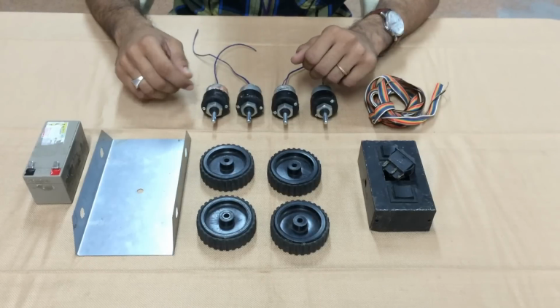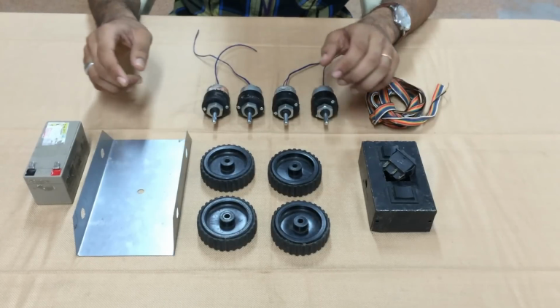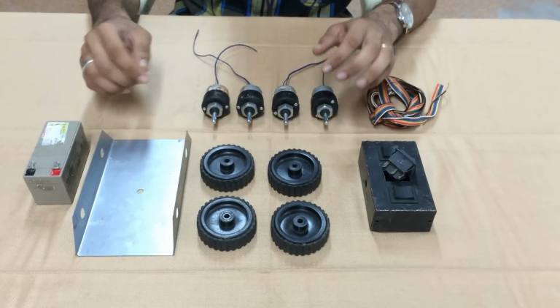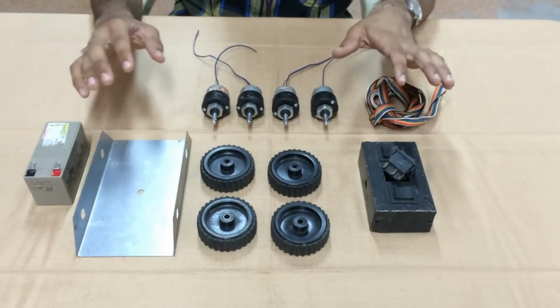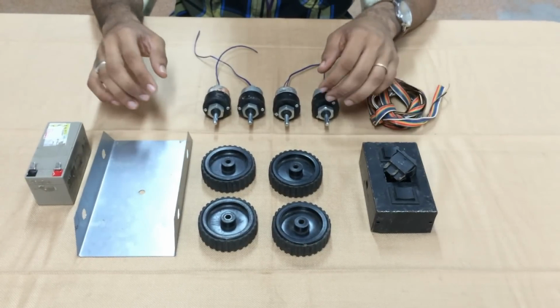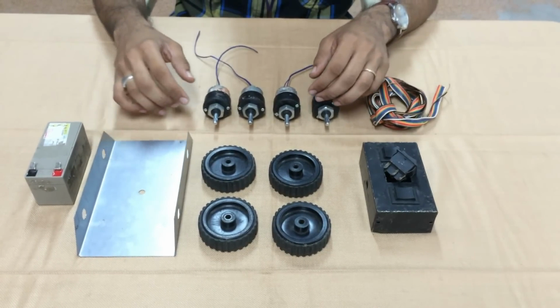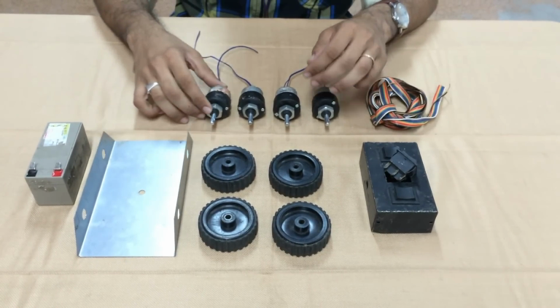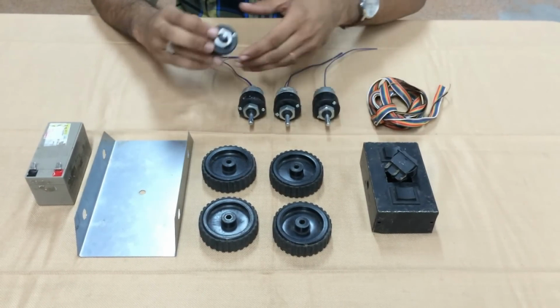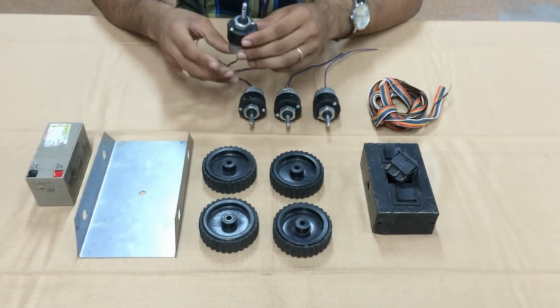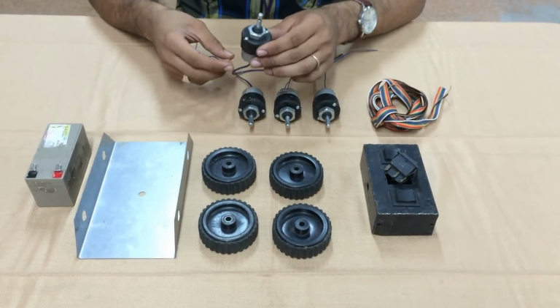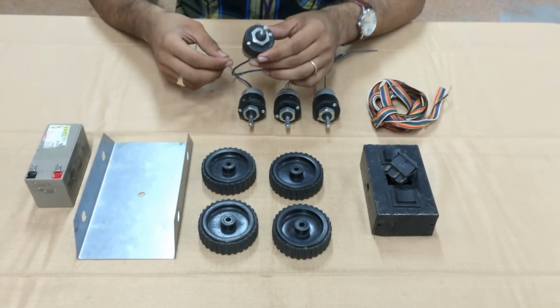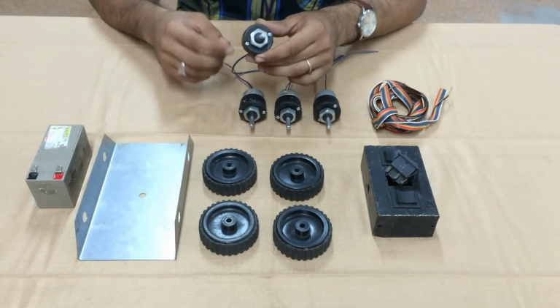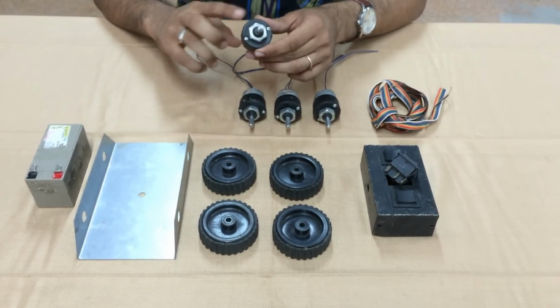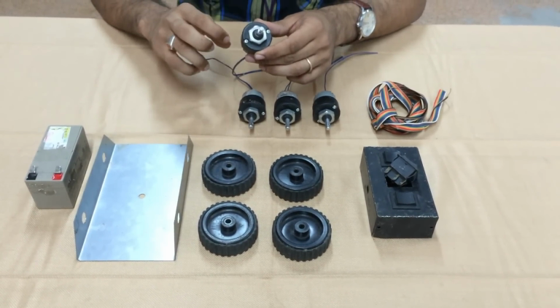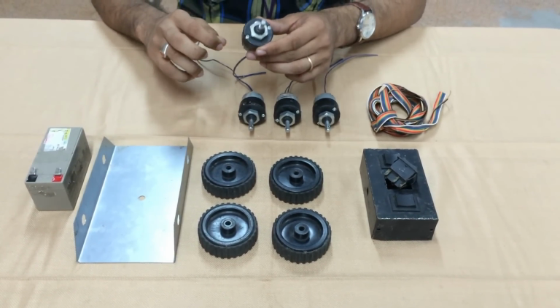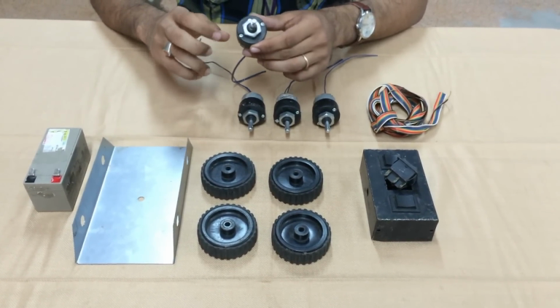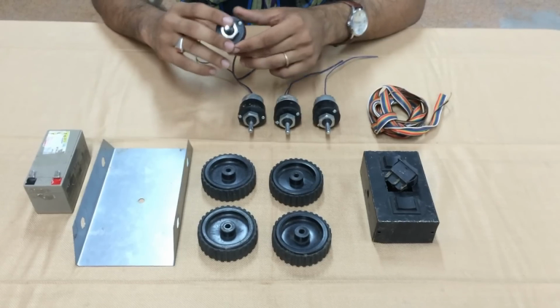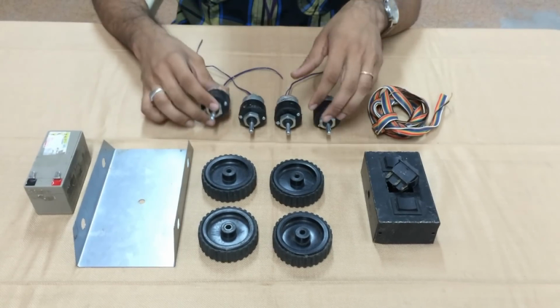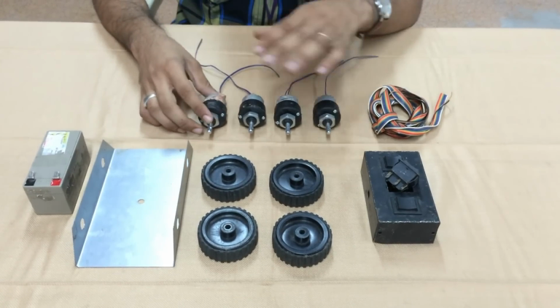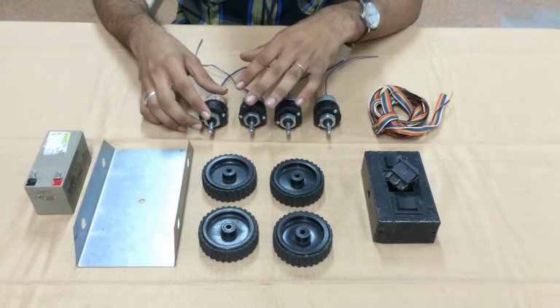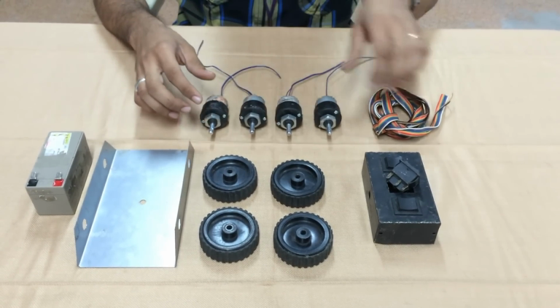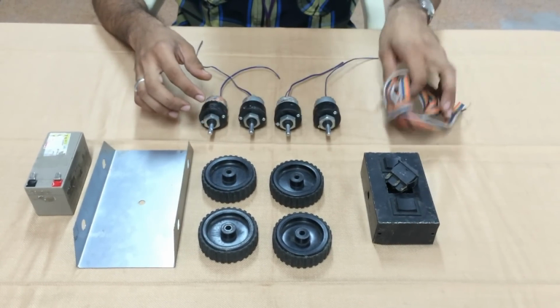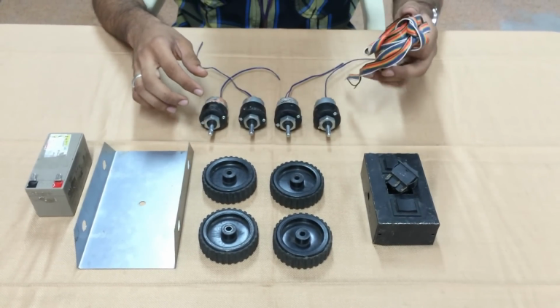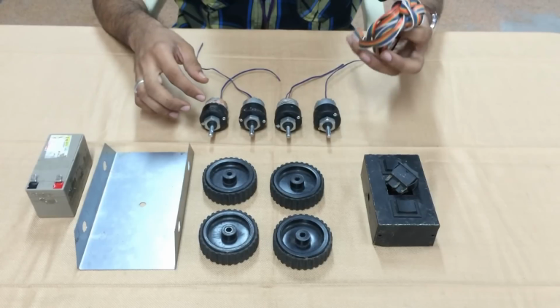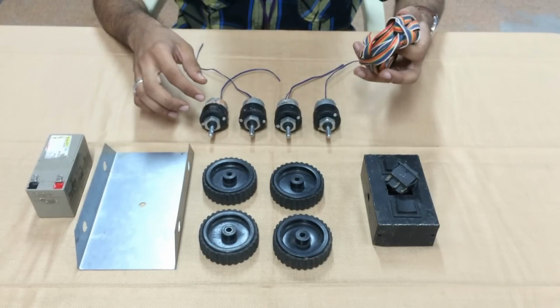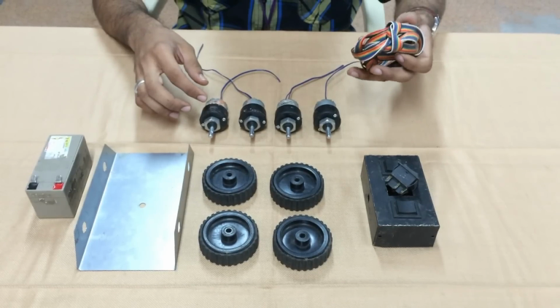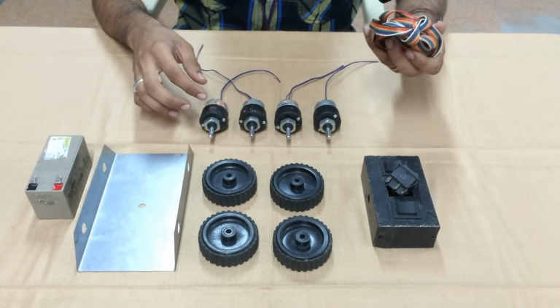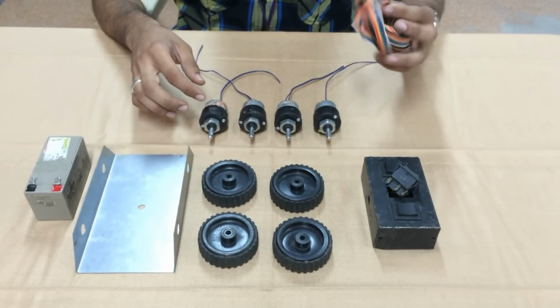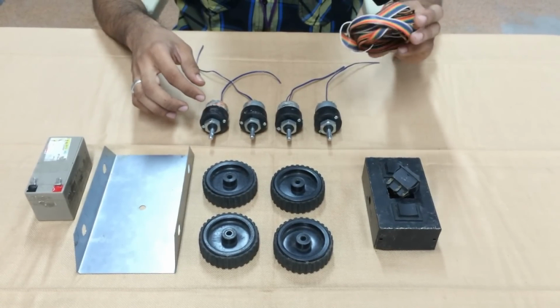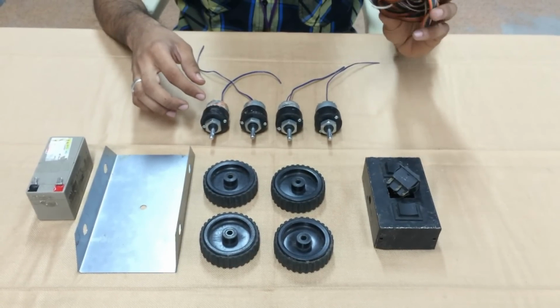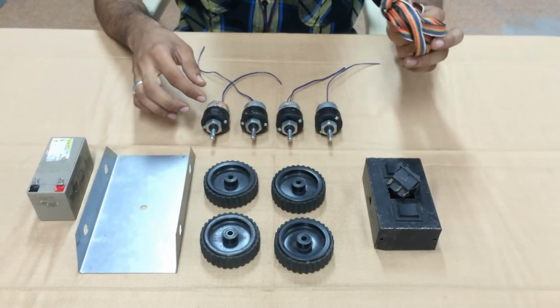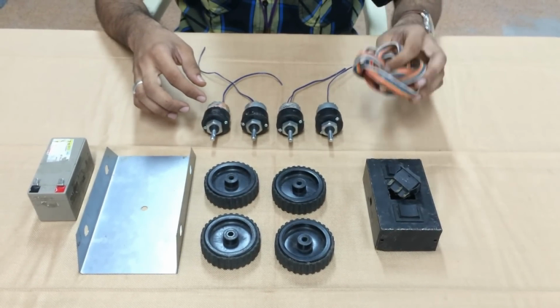These are the components required. This is a basic geared motor — it comes with 300 RPM. You need 4 such motors. This is a 10-core rainbow wire, and to do this you need a minimum of 3 meters.